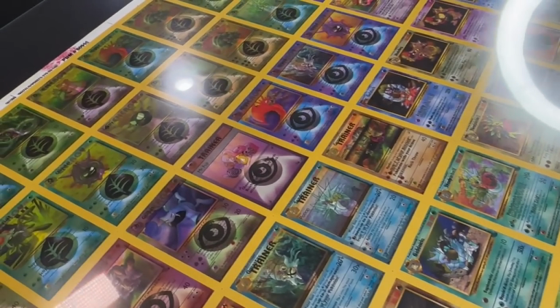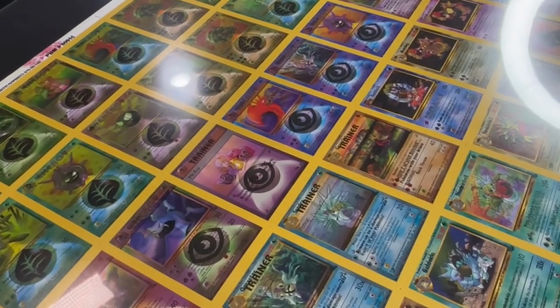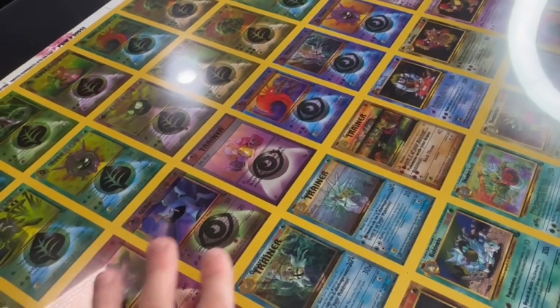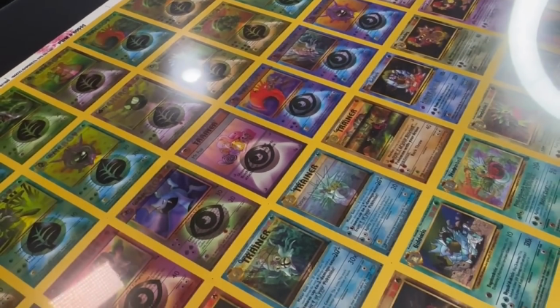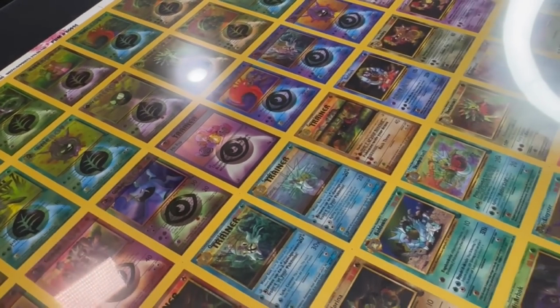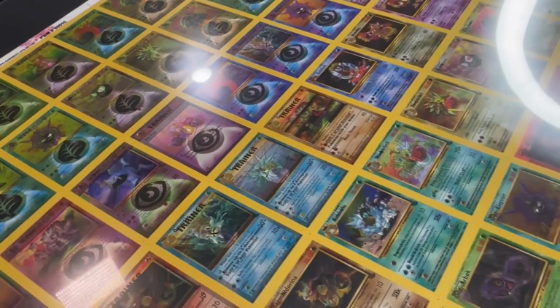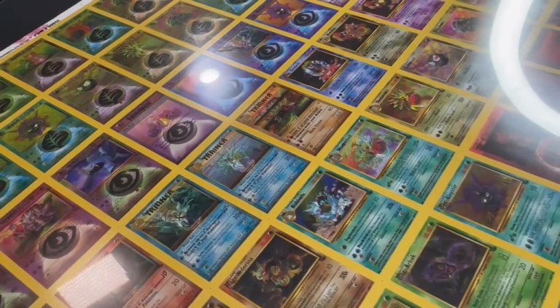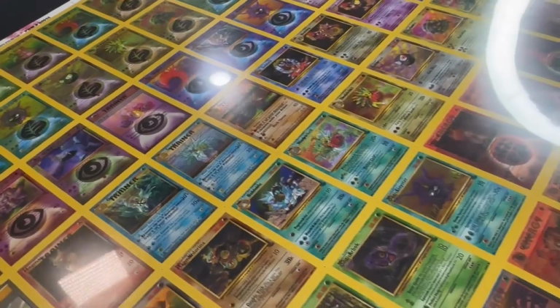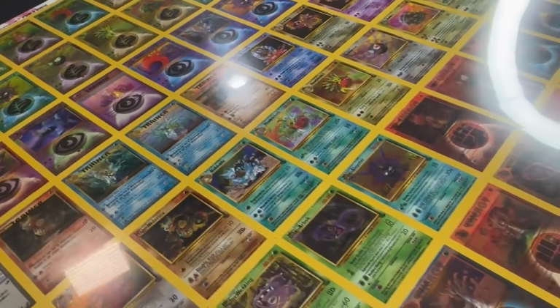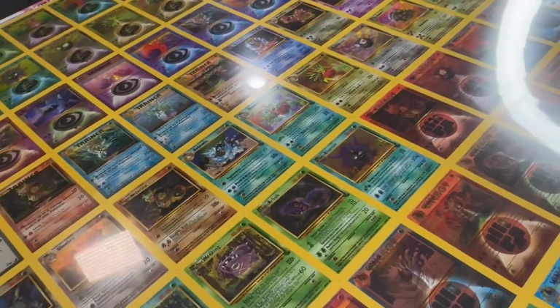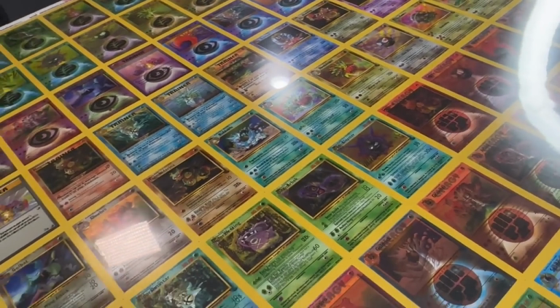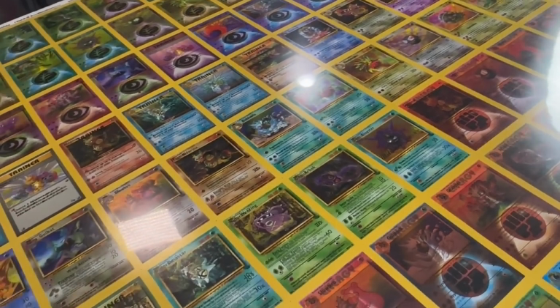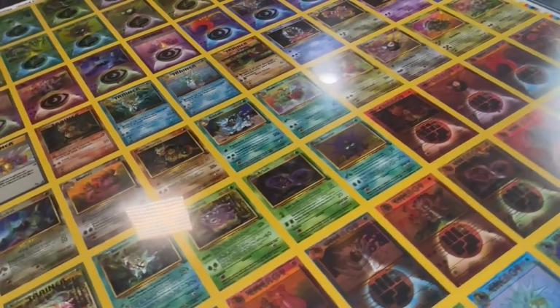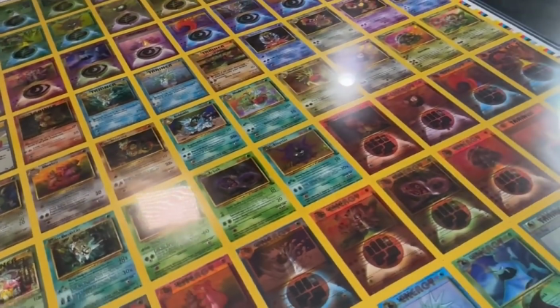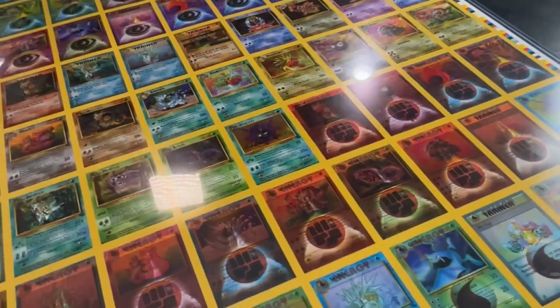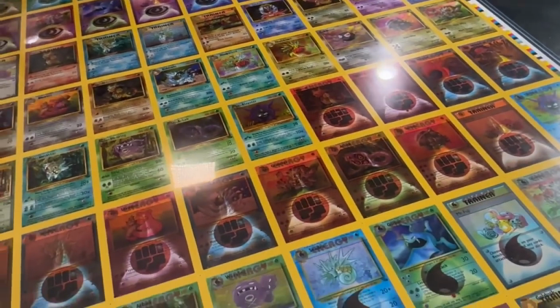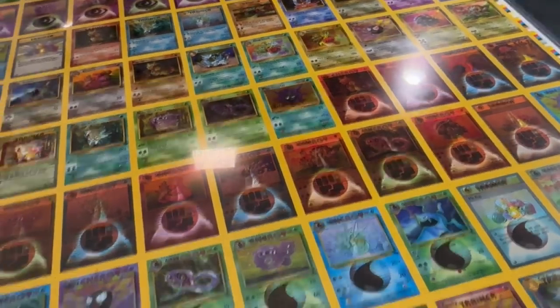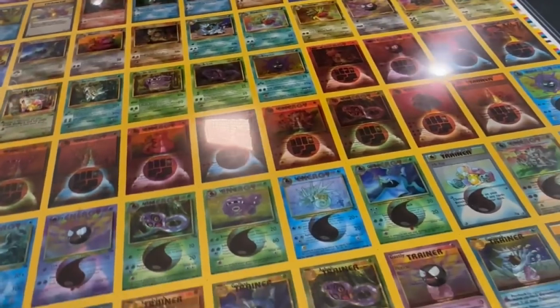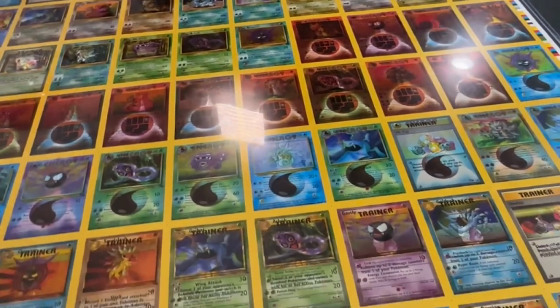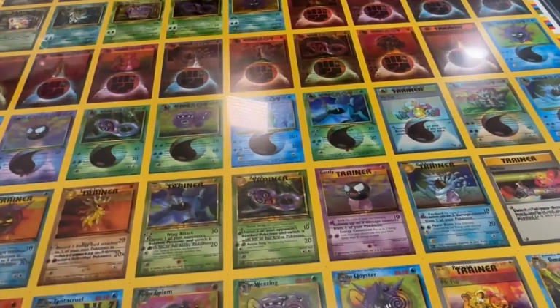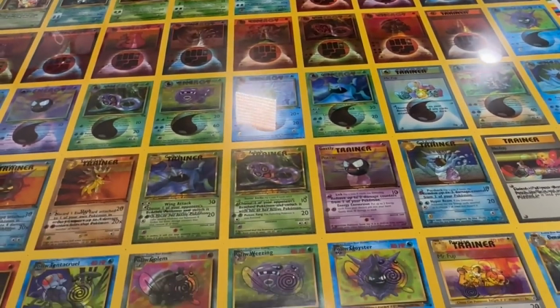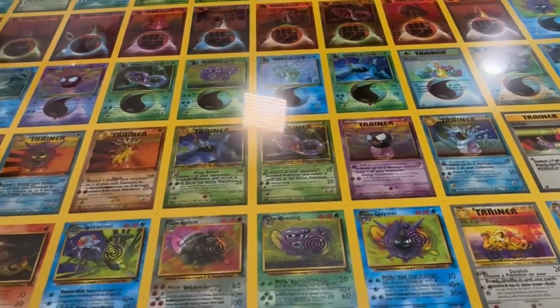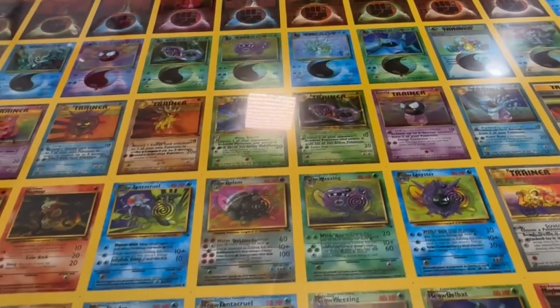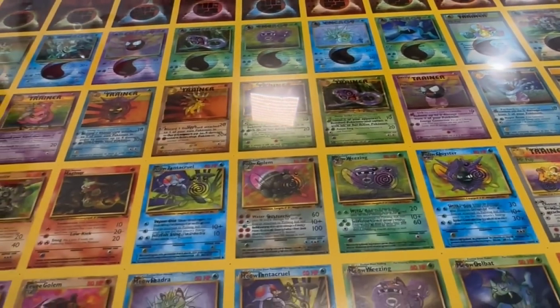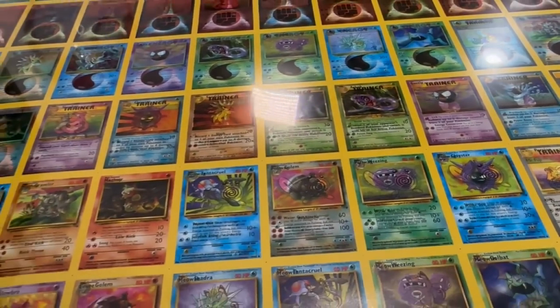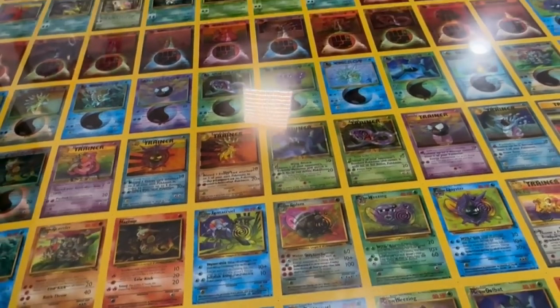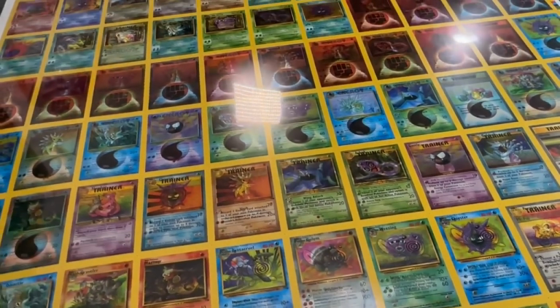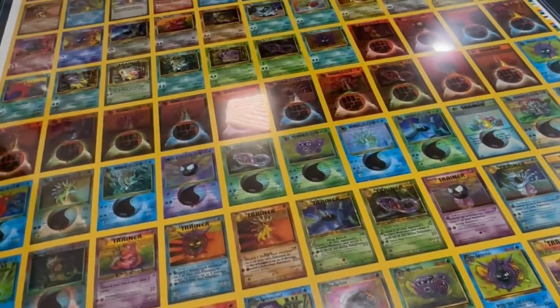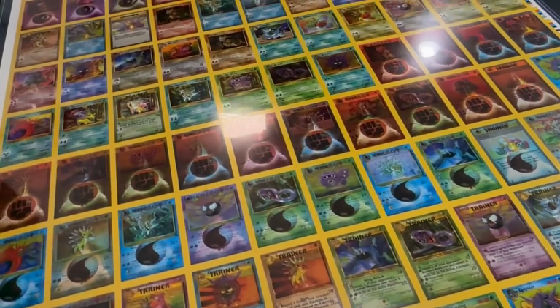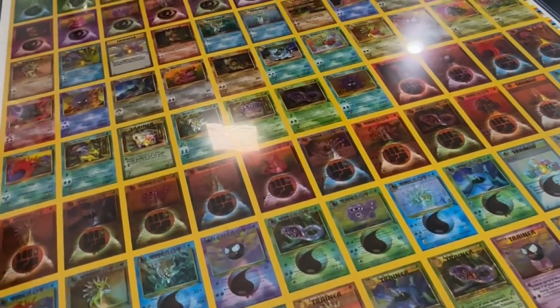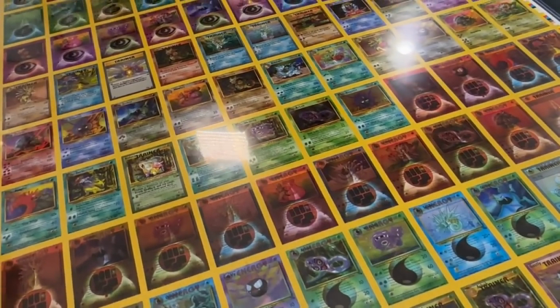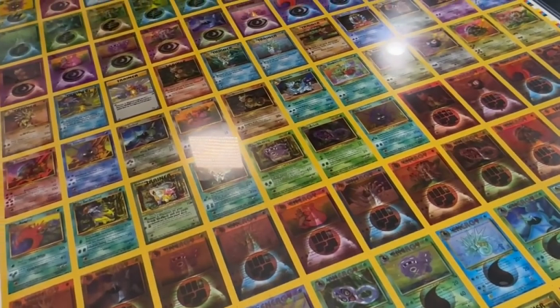Currently up for auction, by the way. It may be a one-of-a-kind type of sheet, so definitely go check it out if you're interested in seeing this error uncut sheet.